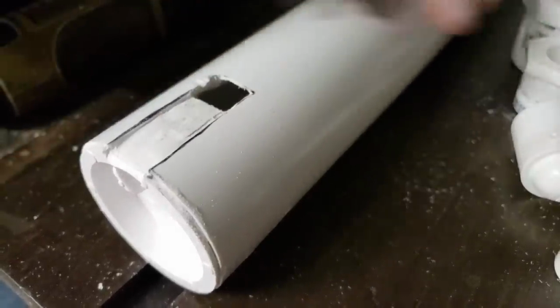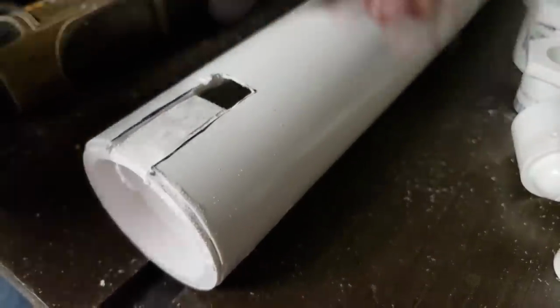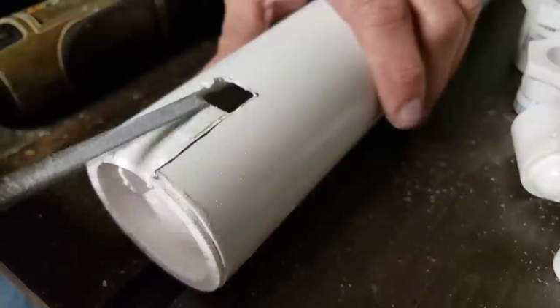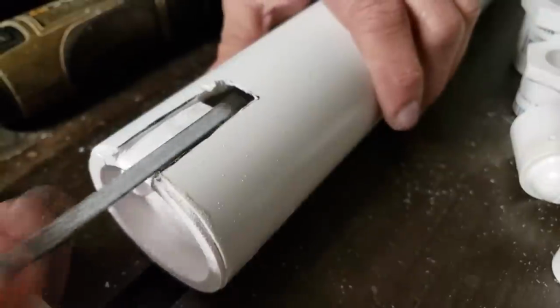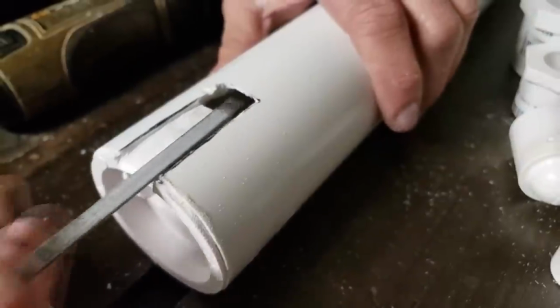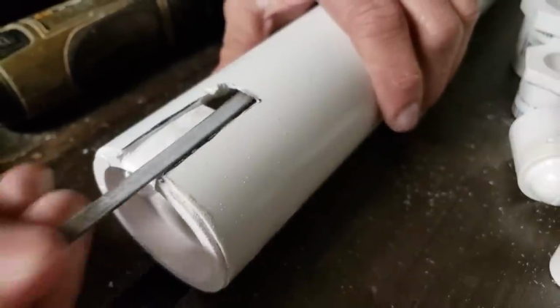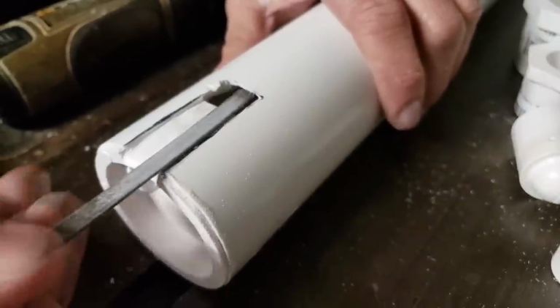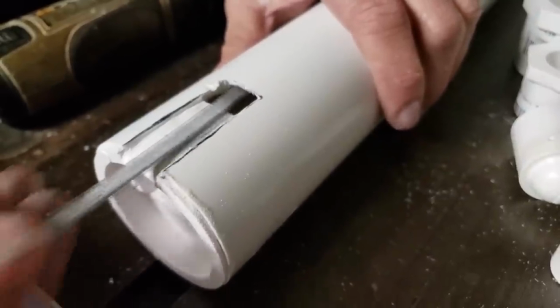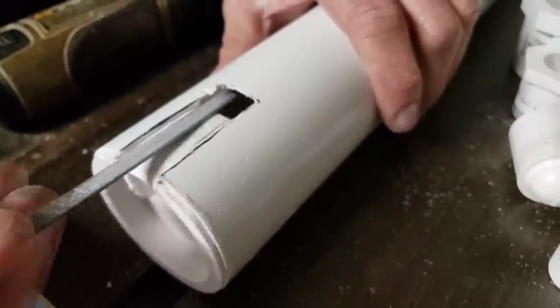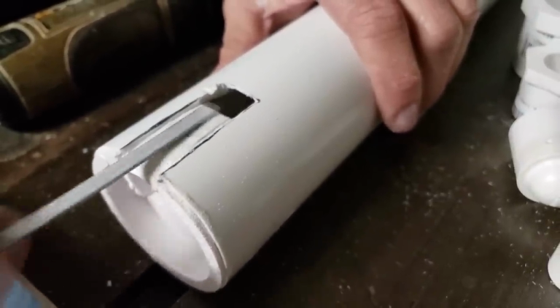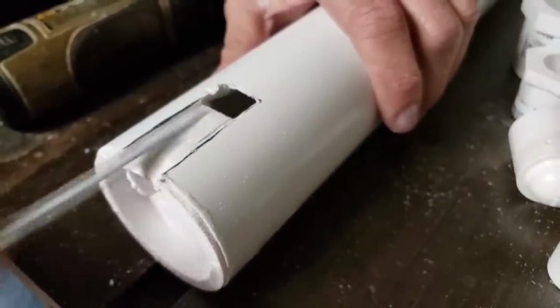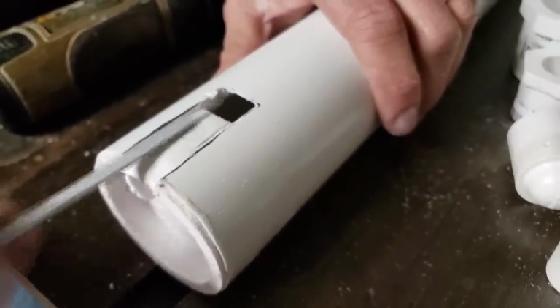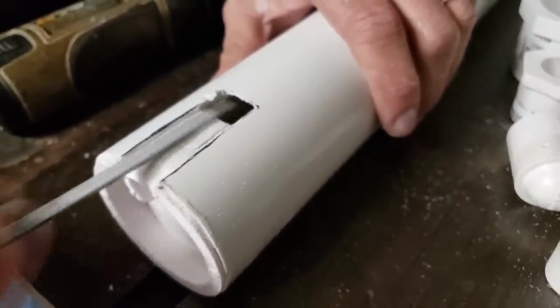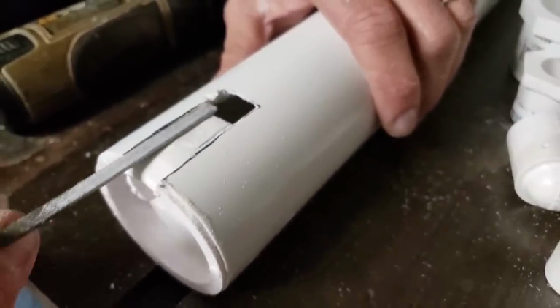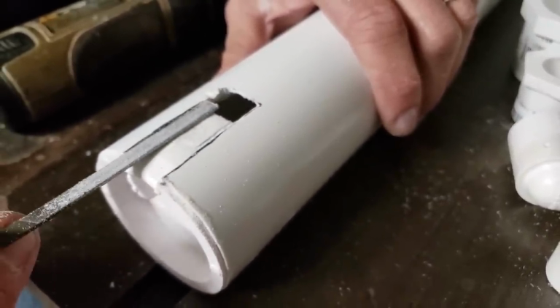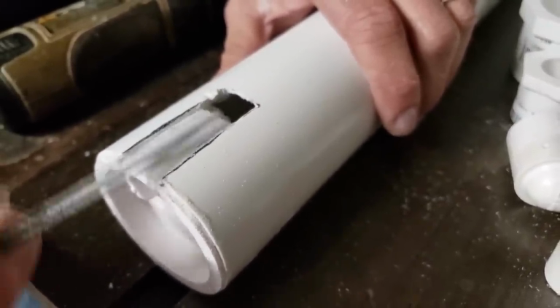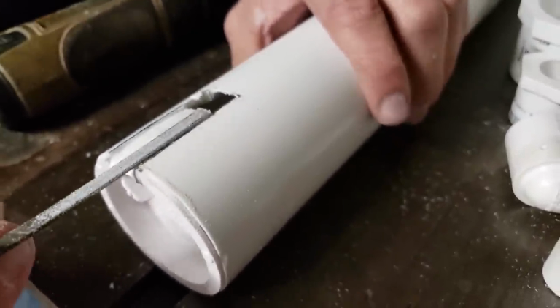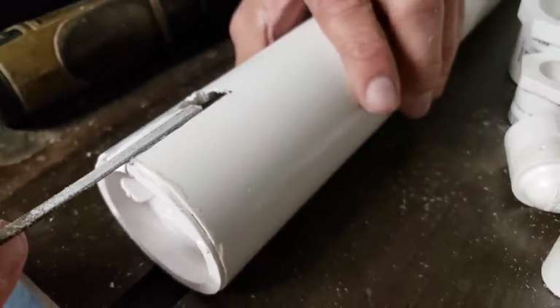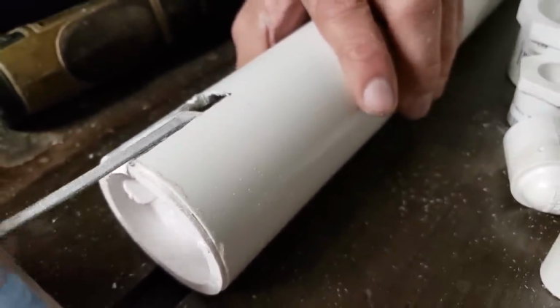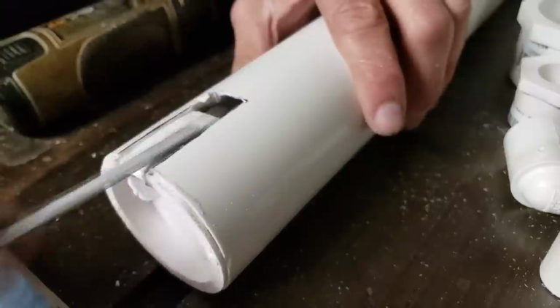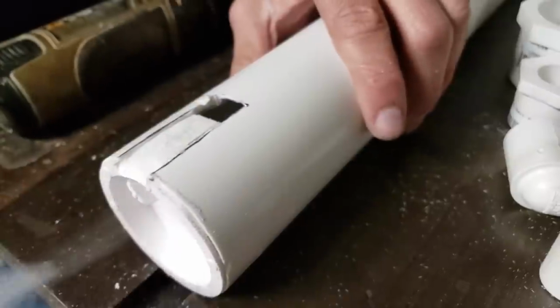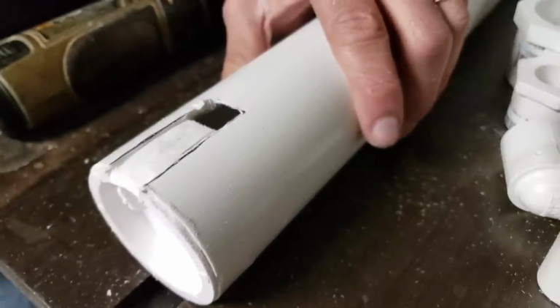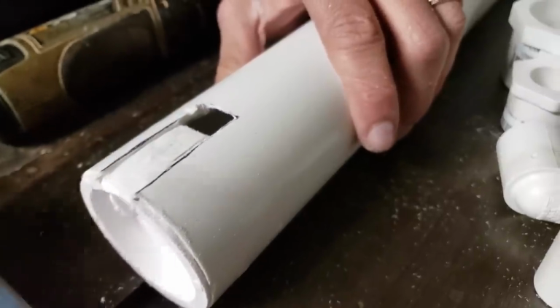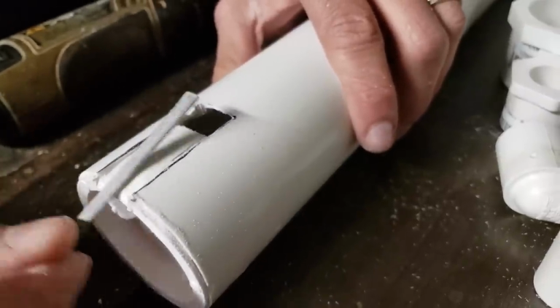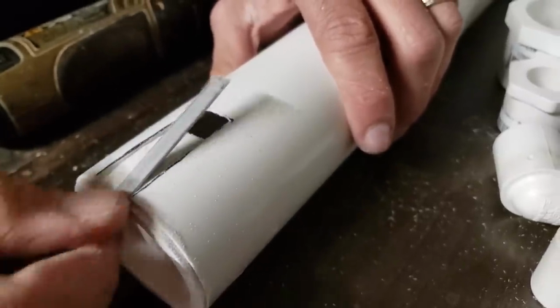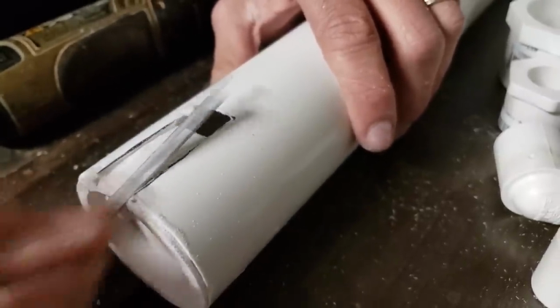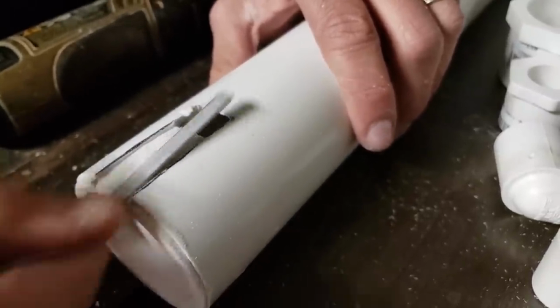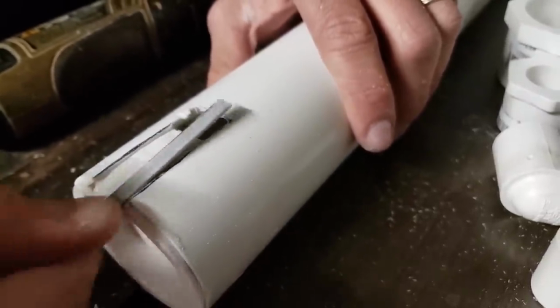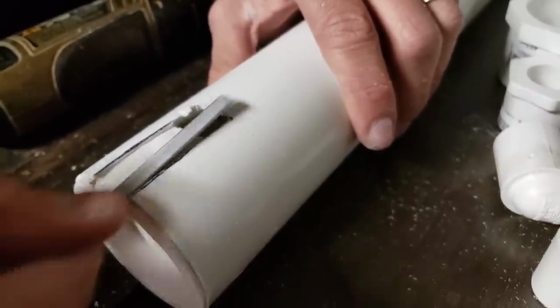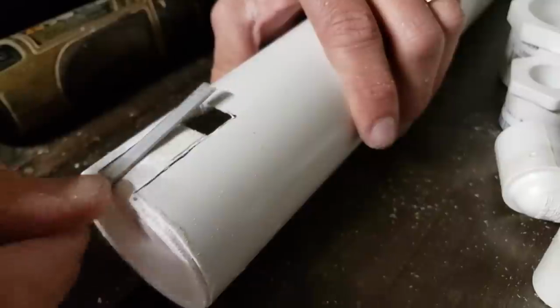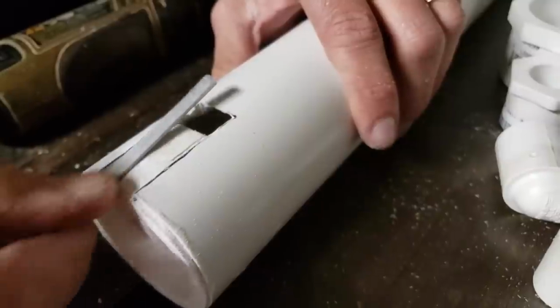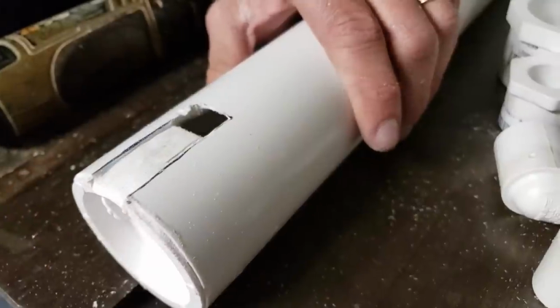There's always room for experimentation, and I wish you'd do it. The cleaner and smoother this whole deal is, the better off it's going to be. I think I've got my track the right depth - I may have to come back and adjust that in a moment just to make sure it plays right.